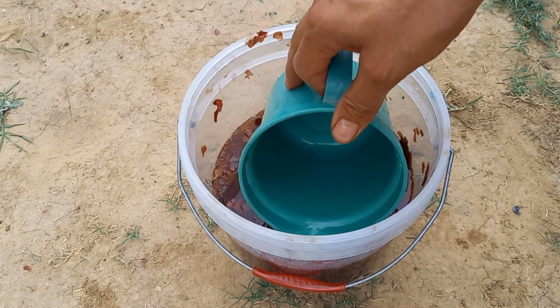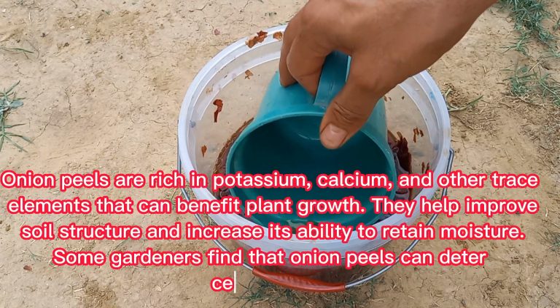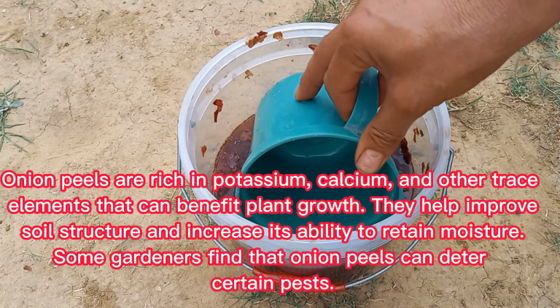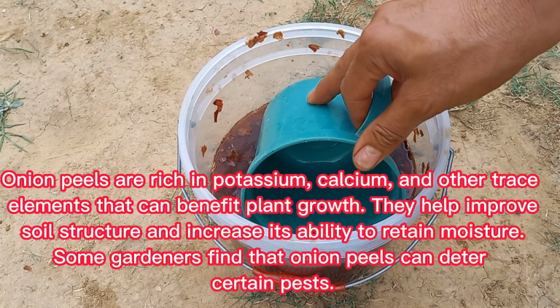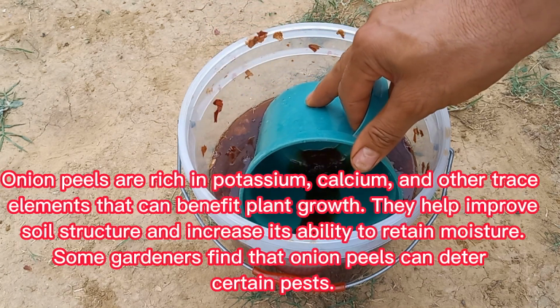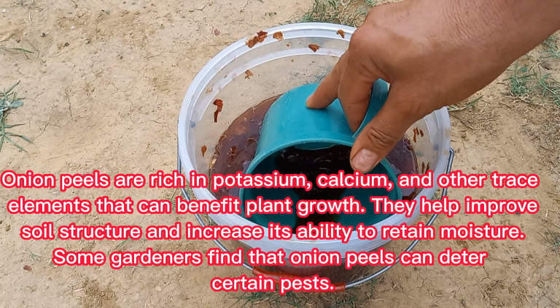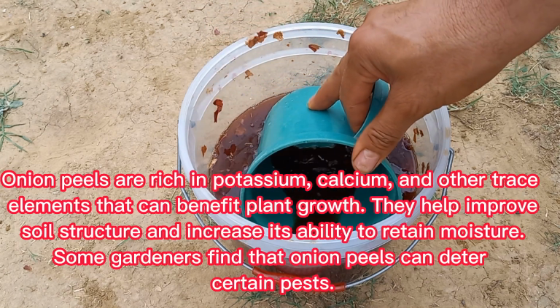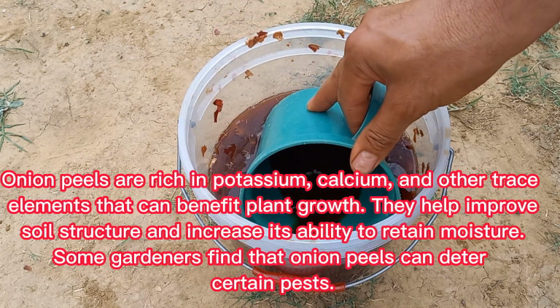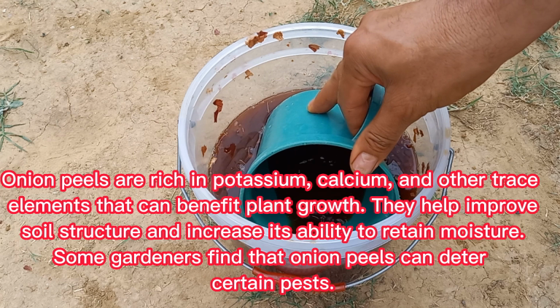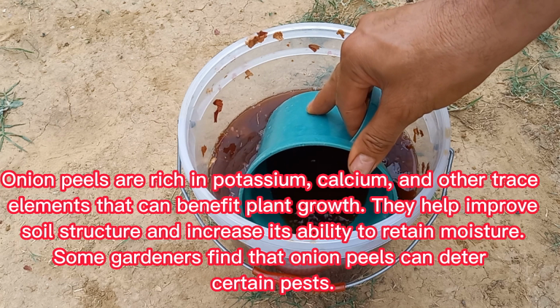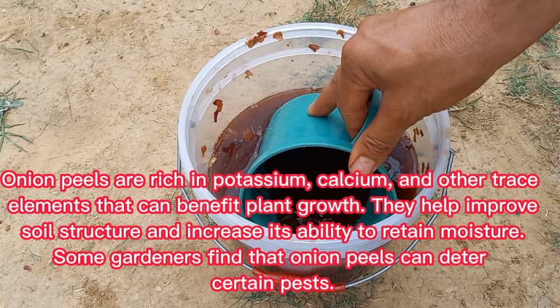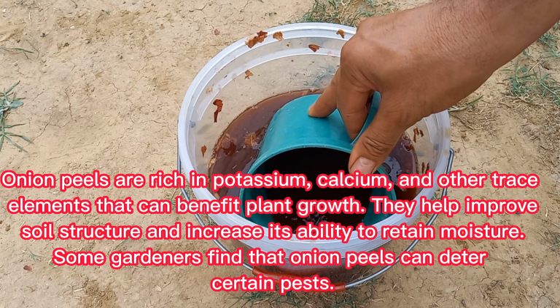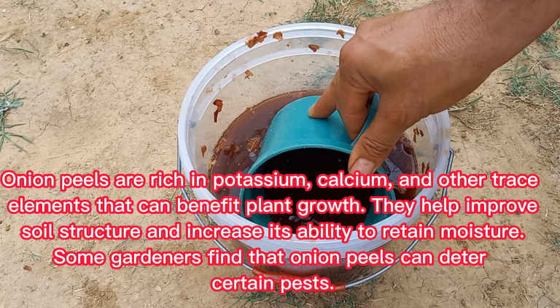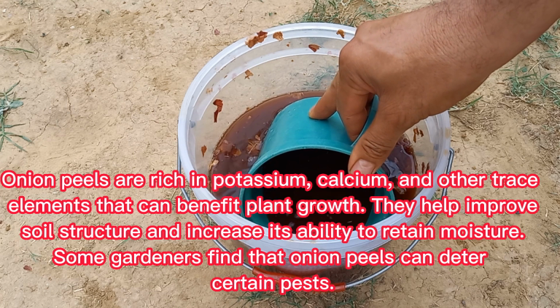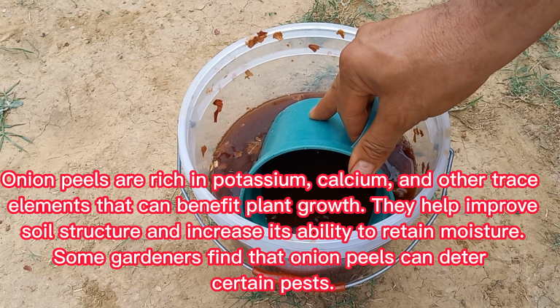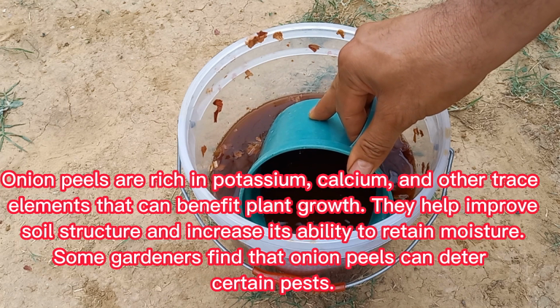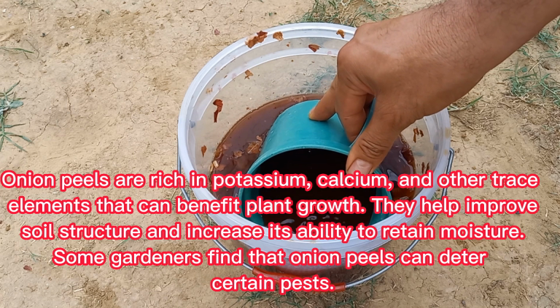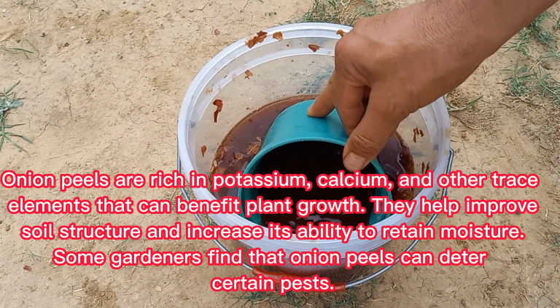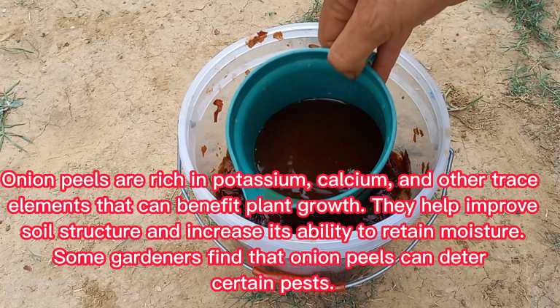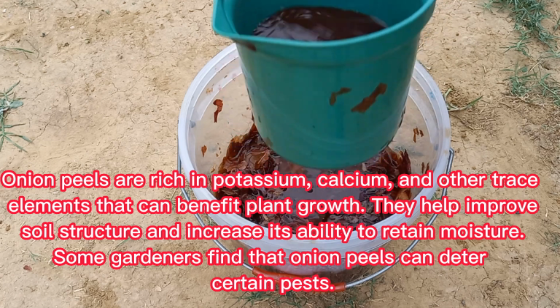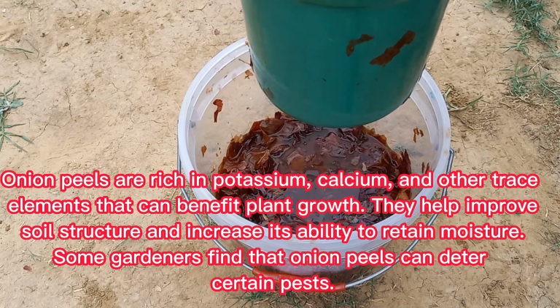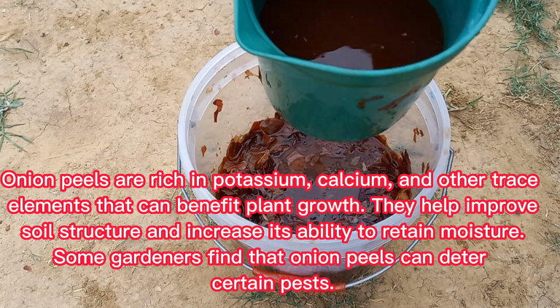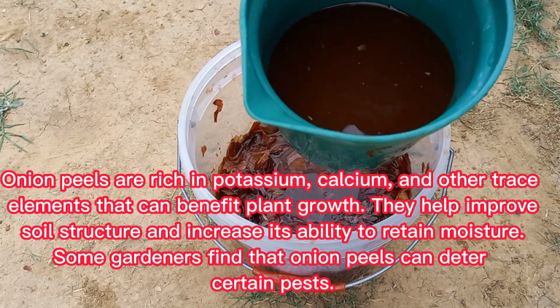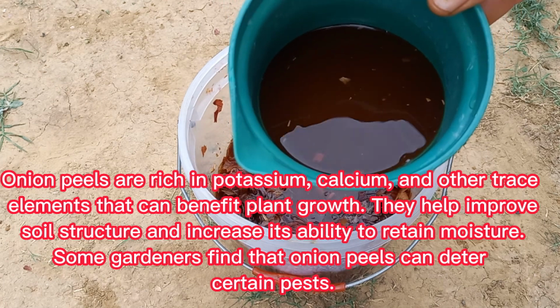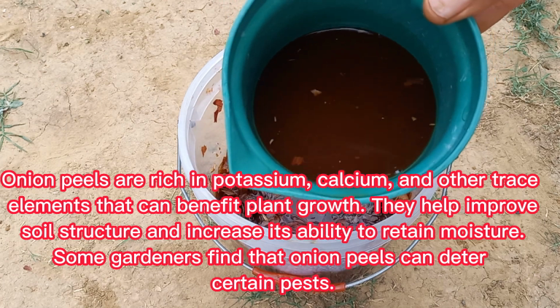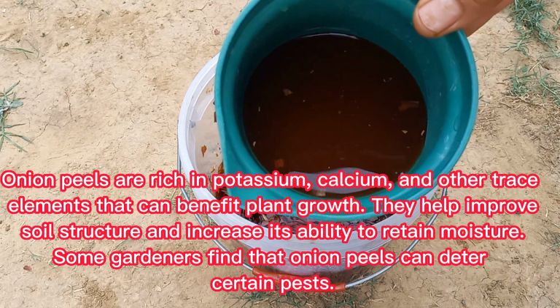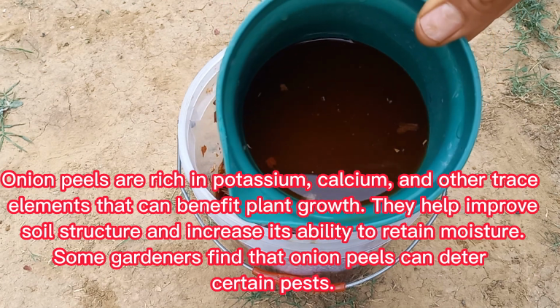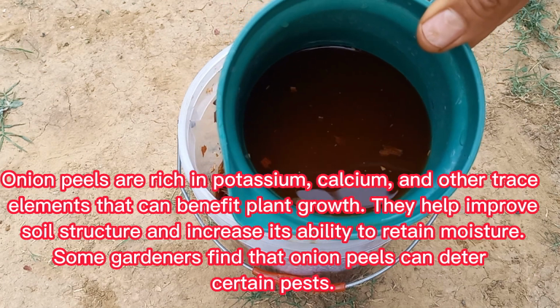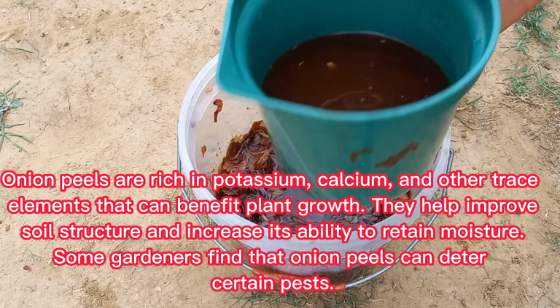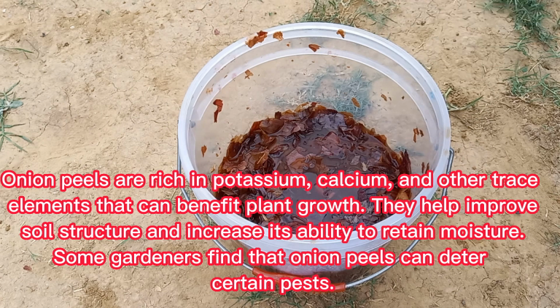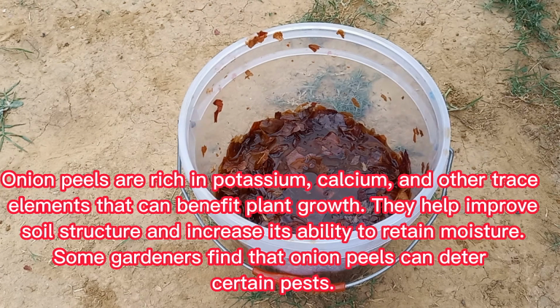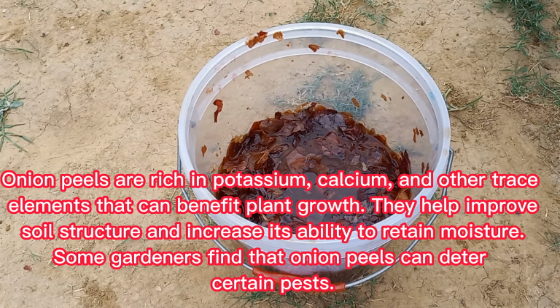Onion peels are rich in potassium, calcium, and other trace elements that can benefit plant growth. They help improve soil structure and increase its ability to retain moisture. Some gardeners find that onion peels can also deter certain pests.